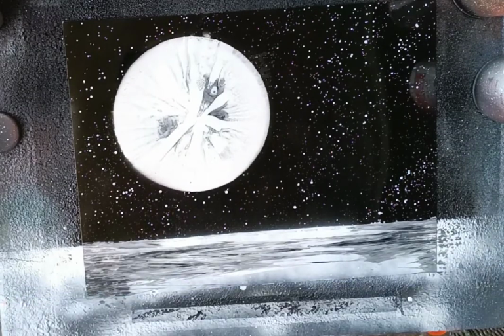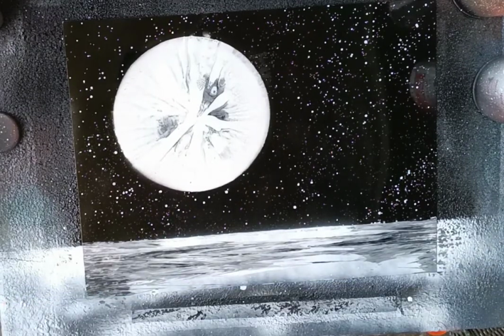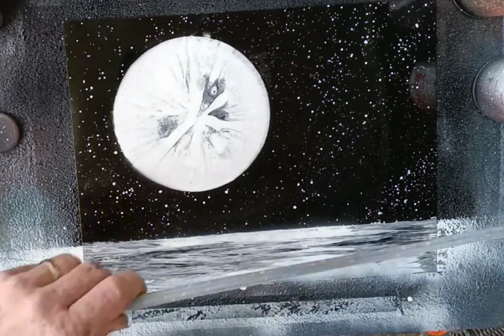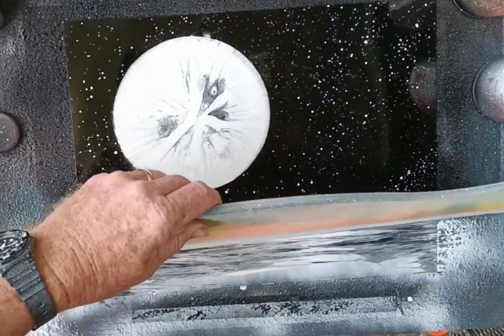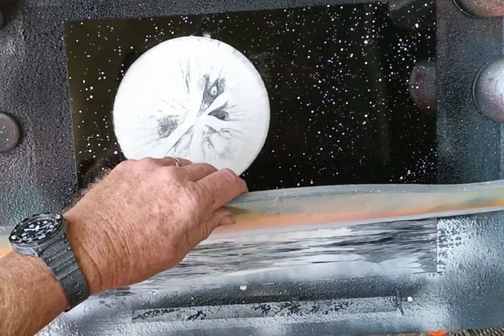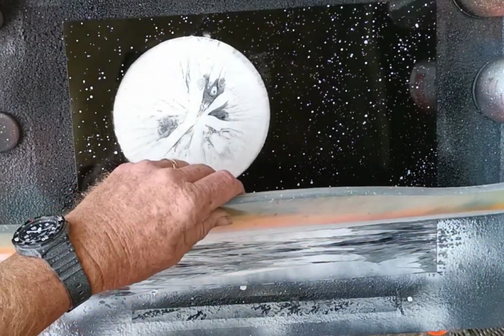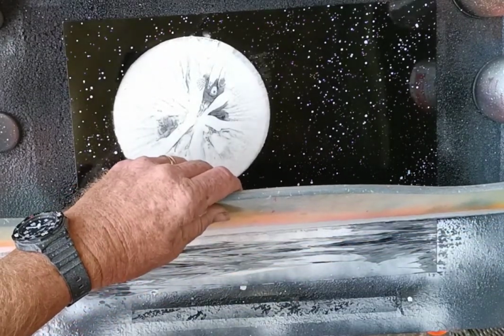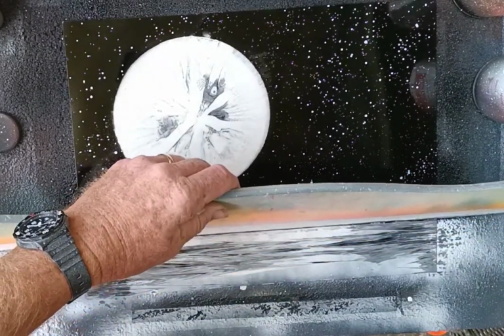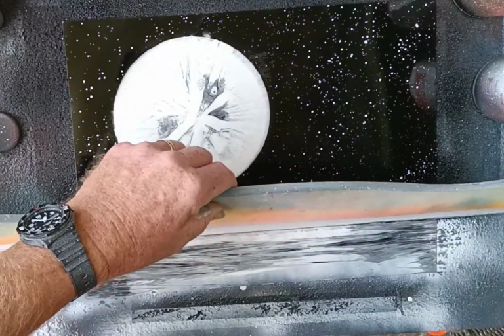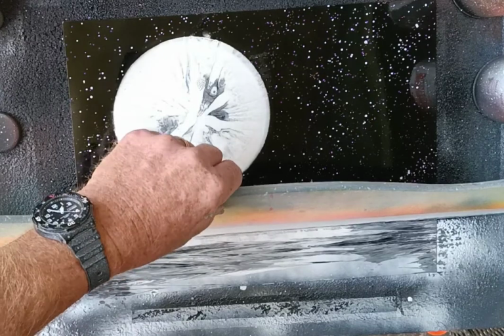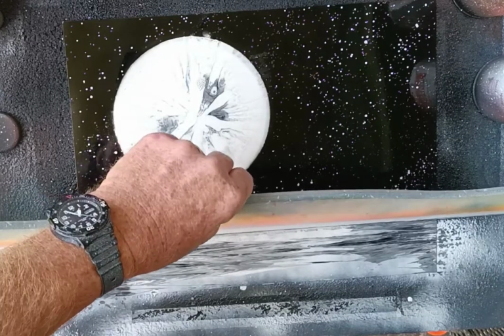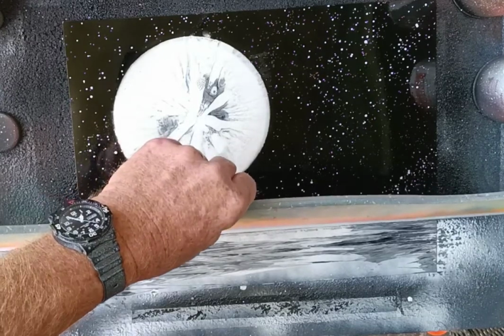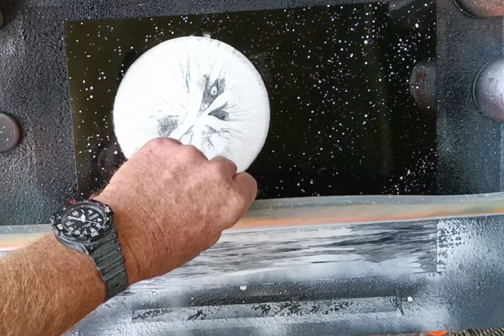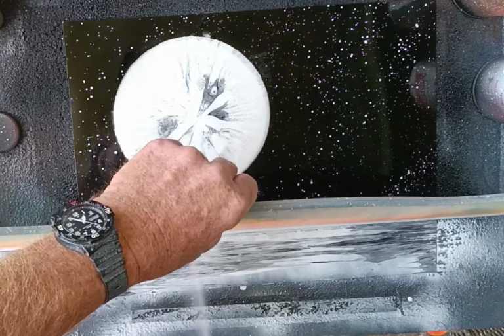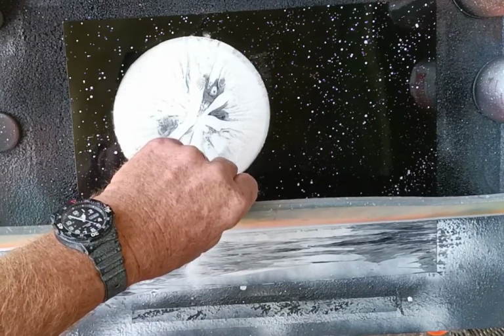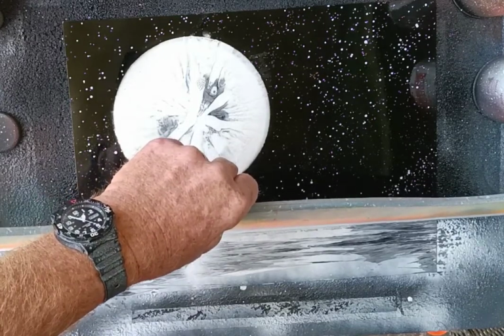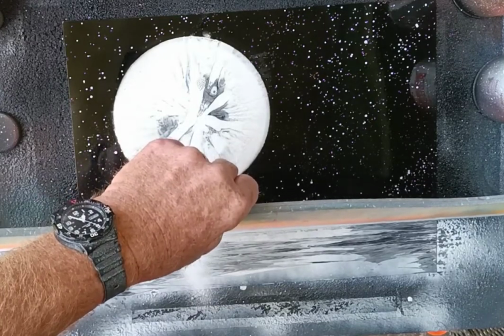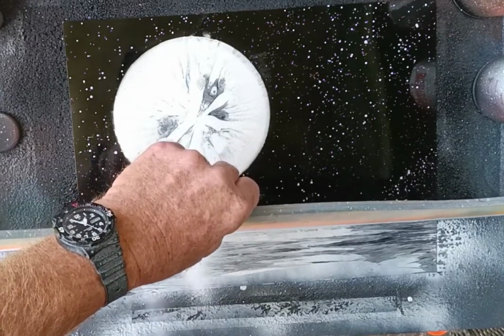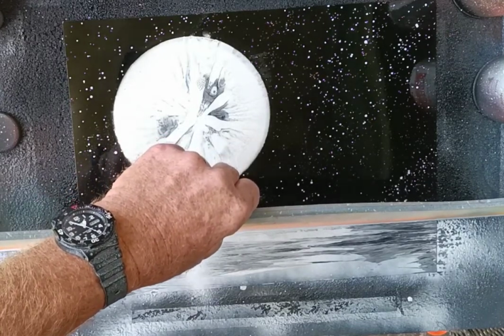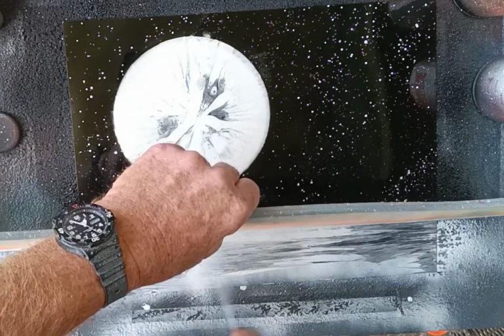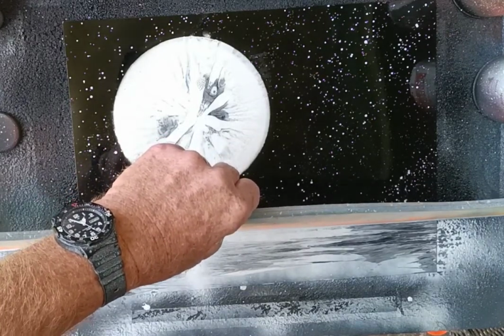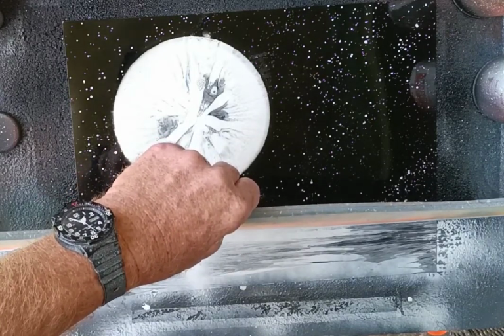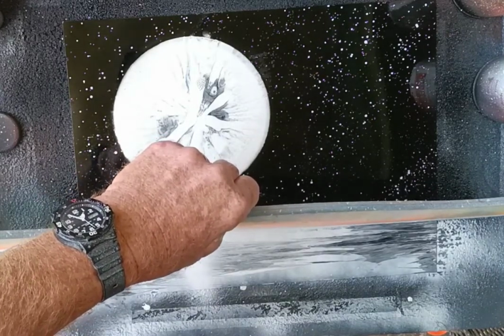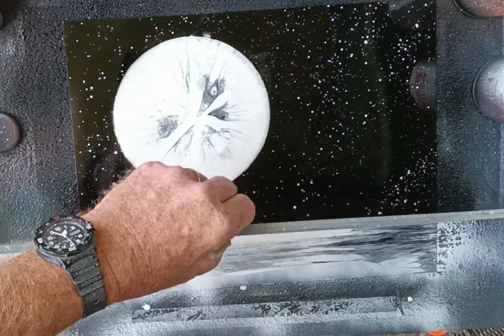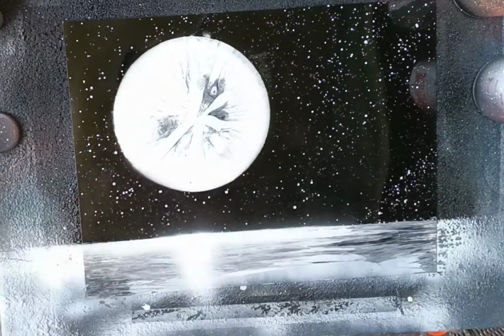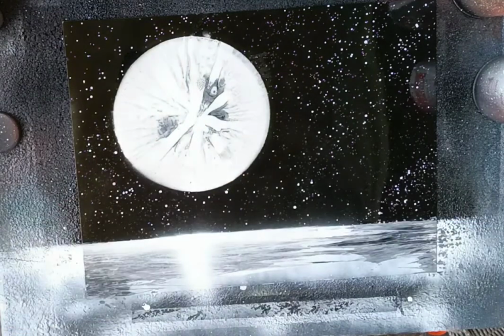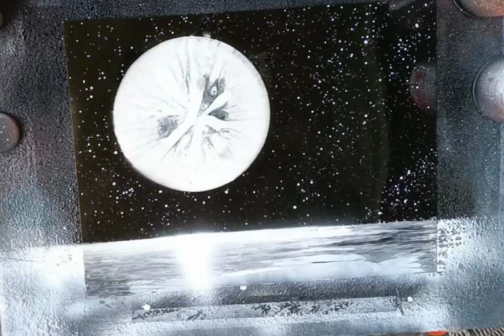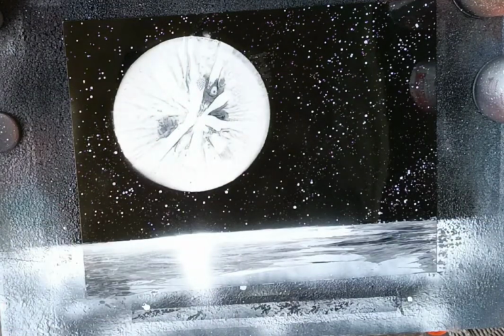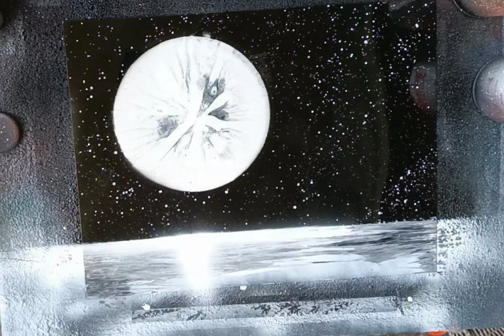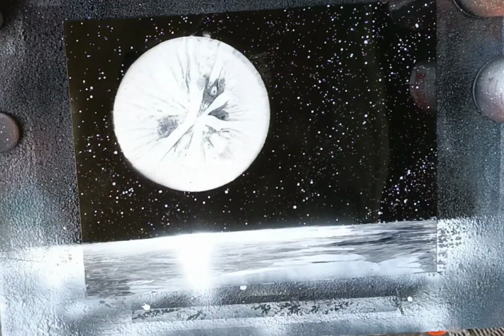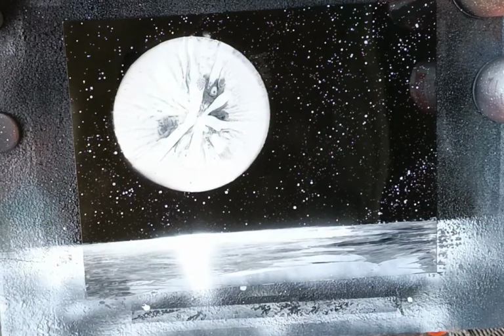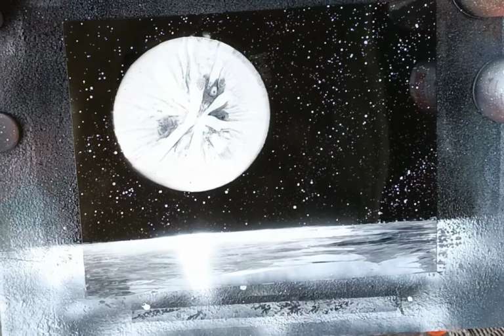Then I like to put the straight edge back down and show where that moon is really shining — like that moon is coming right down there onto the water.